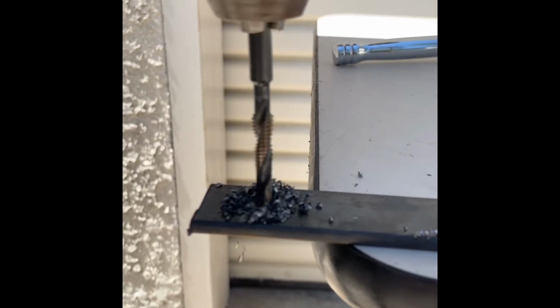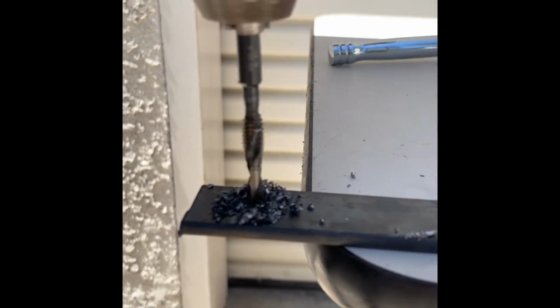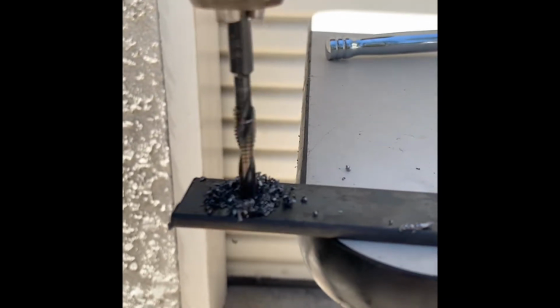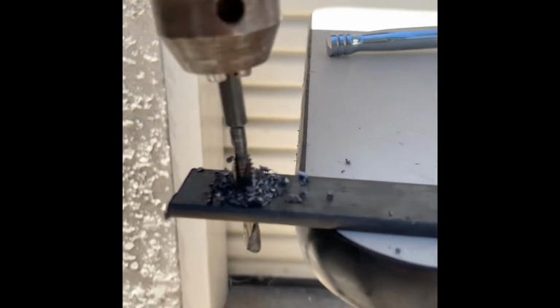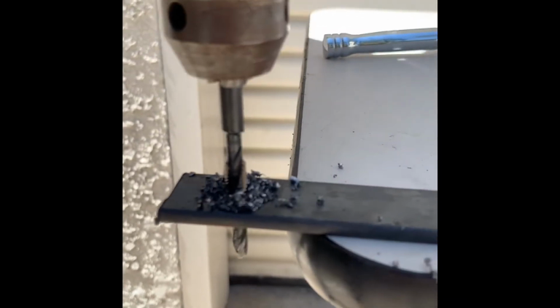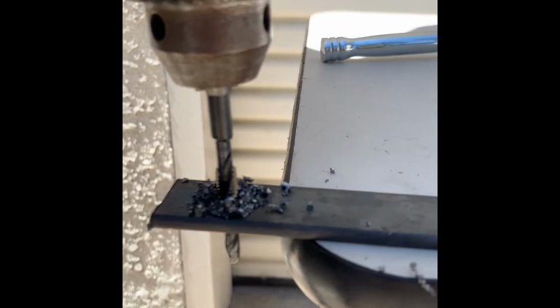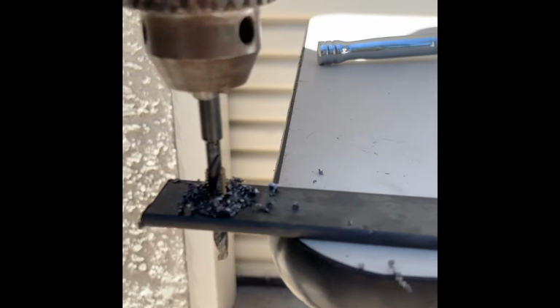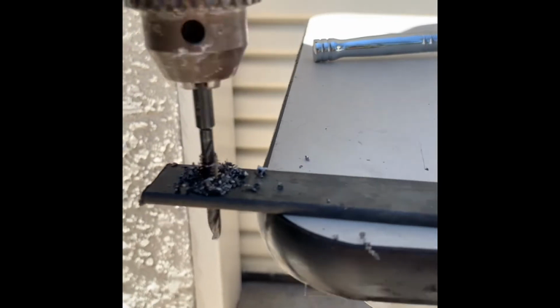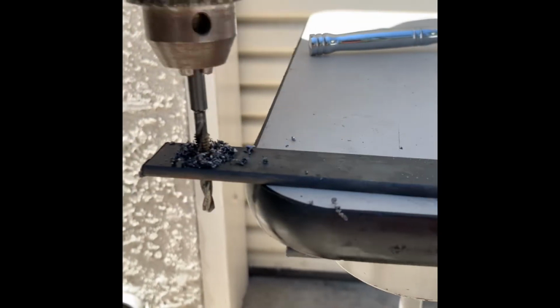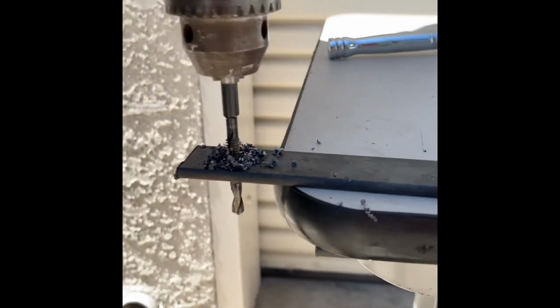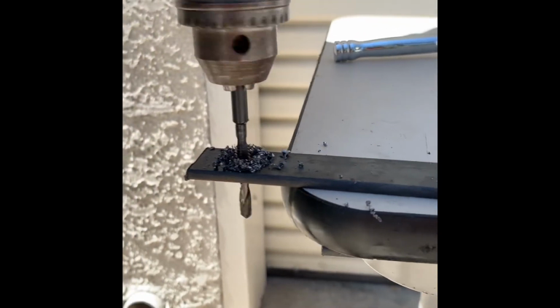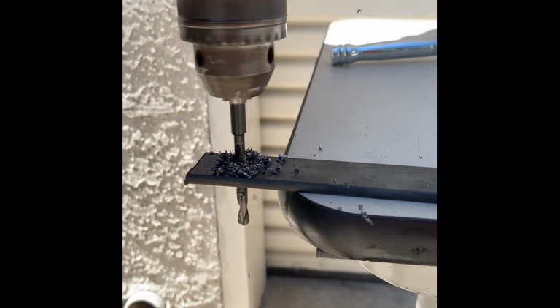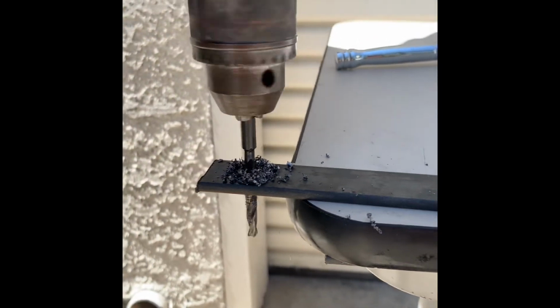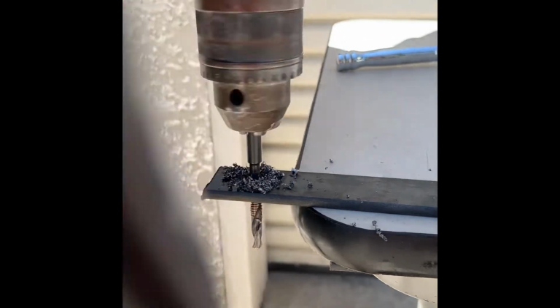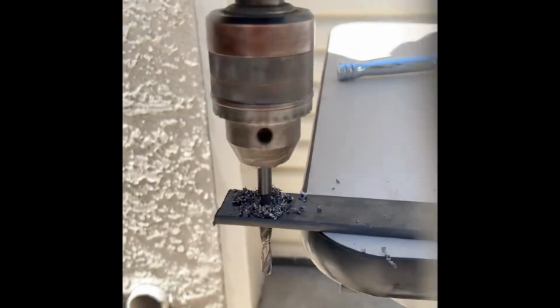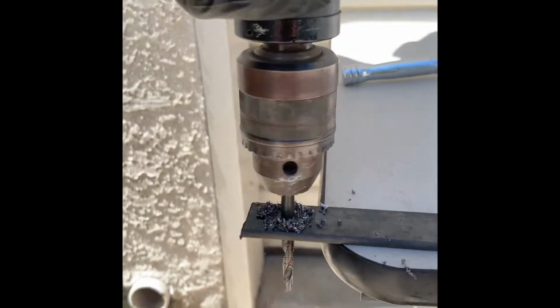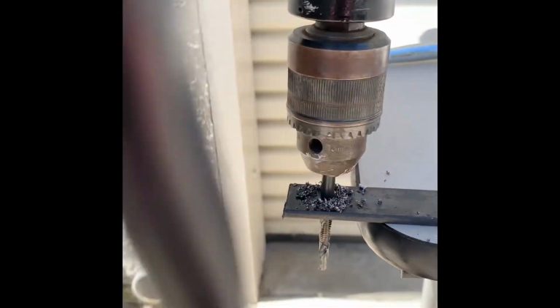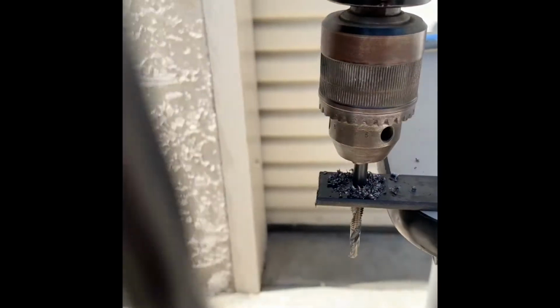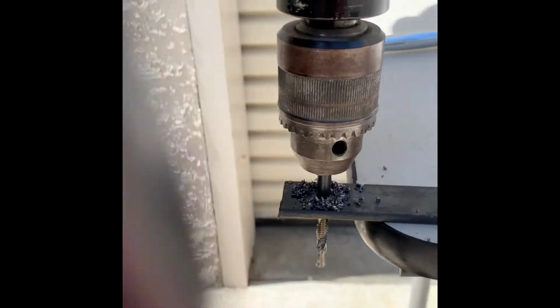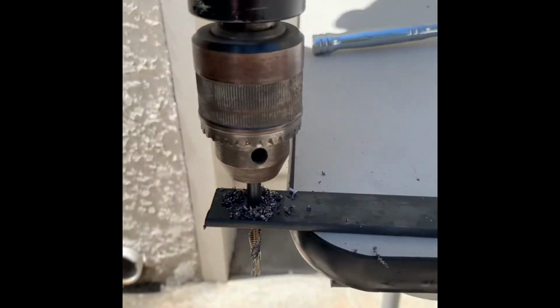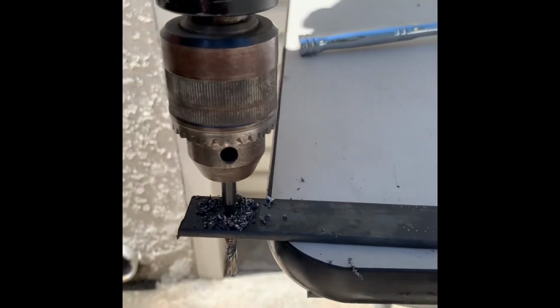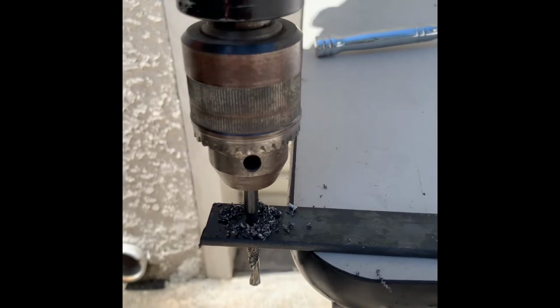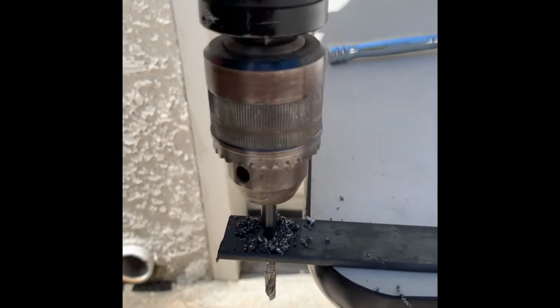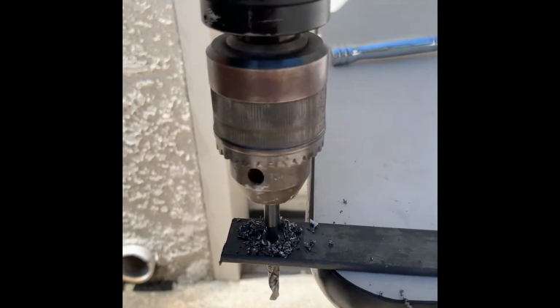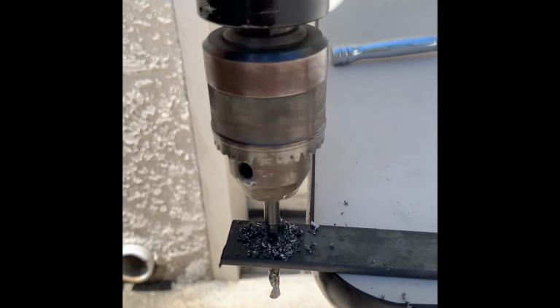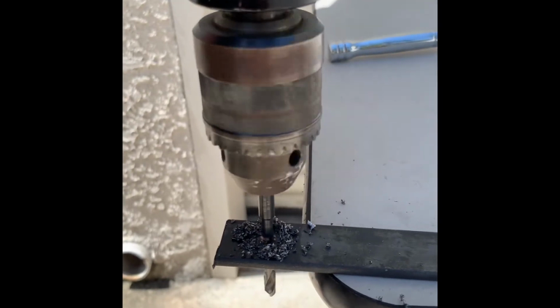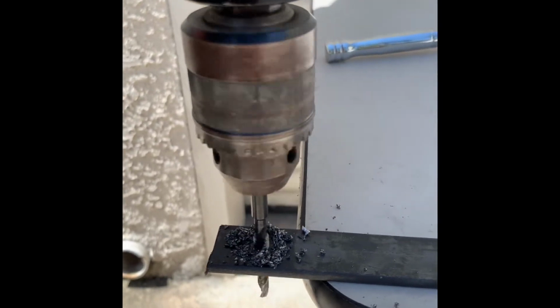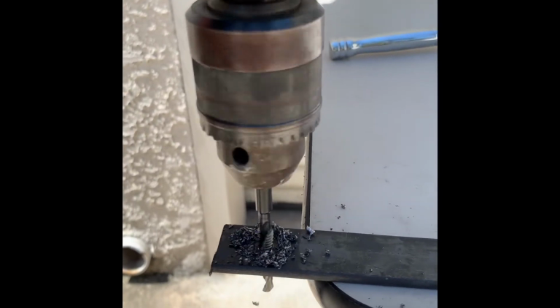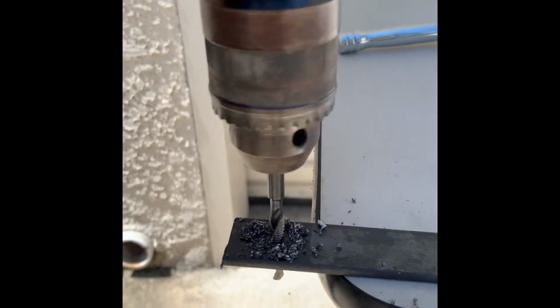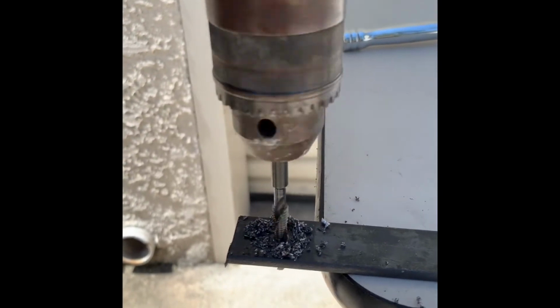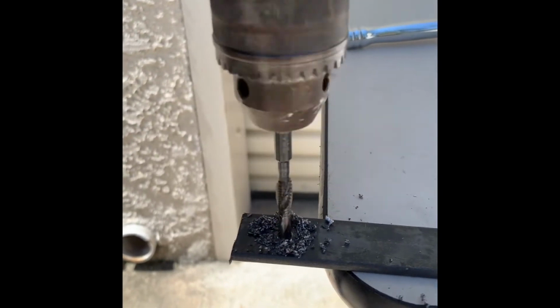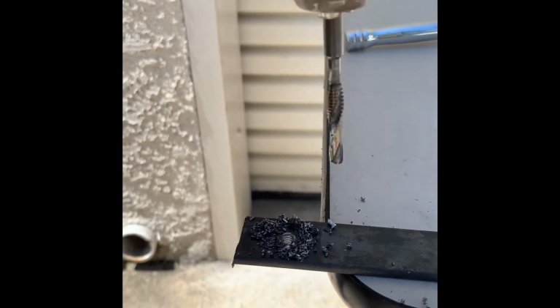Watch how it clears the hole. Now we're through the hole. Now we're tapping the hole at the same time.